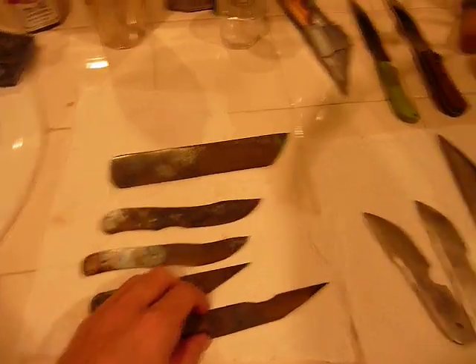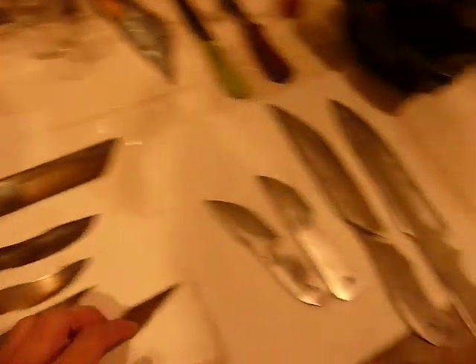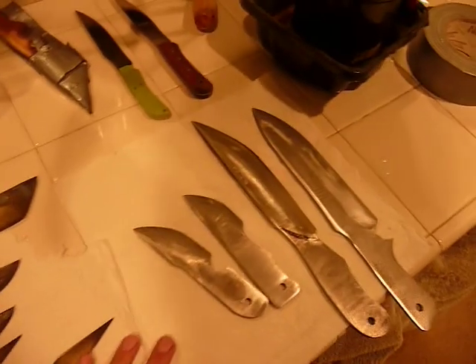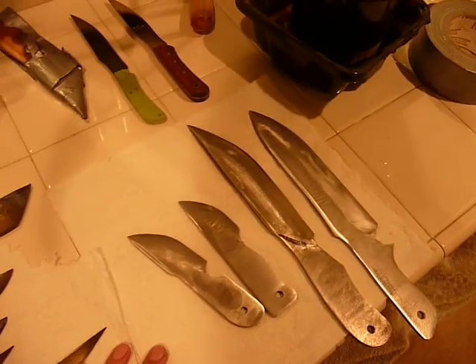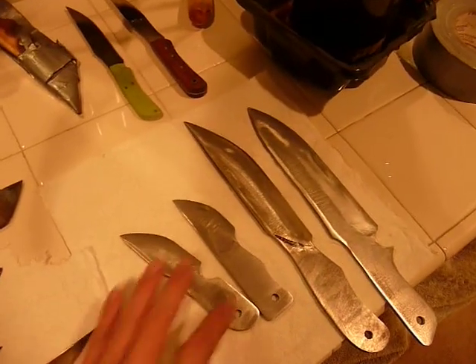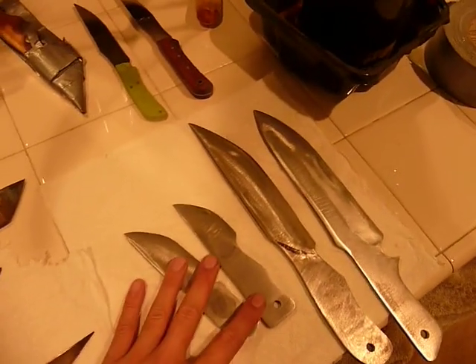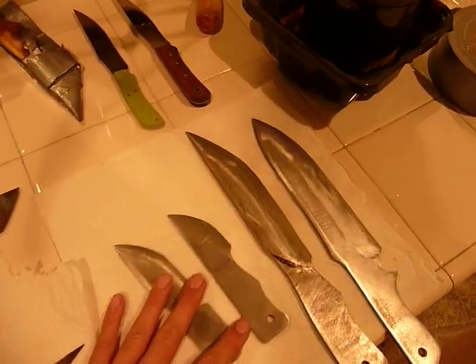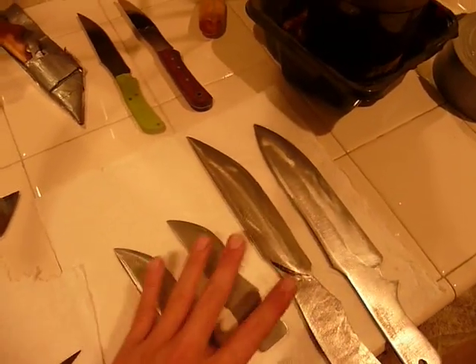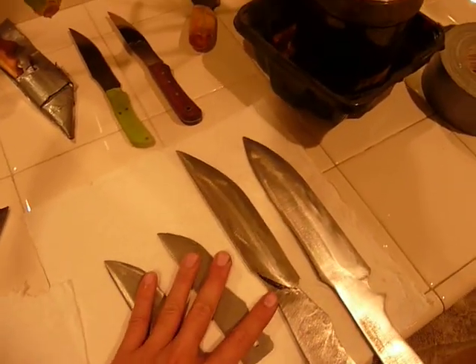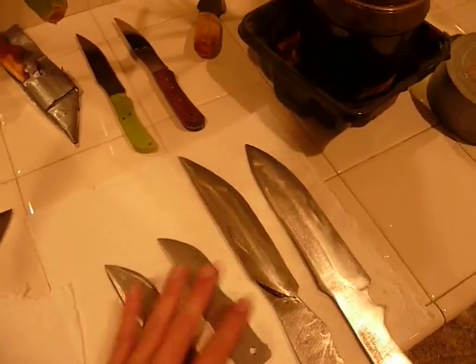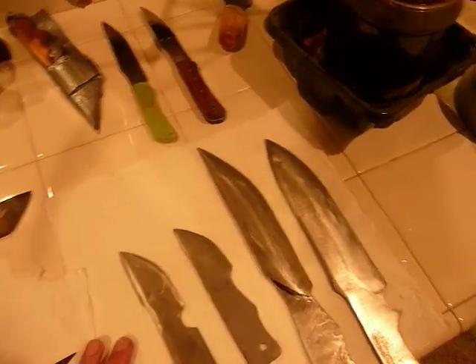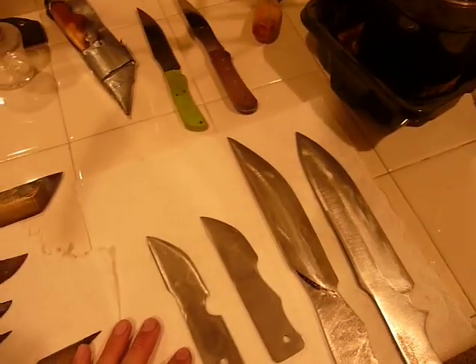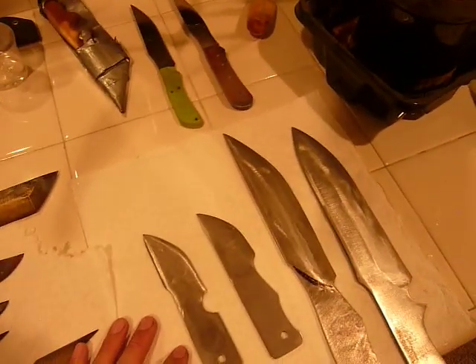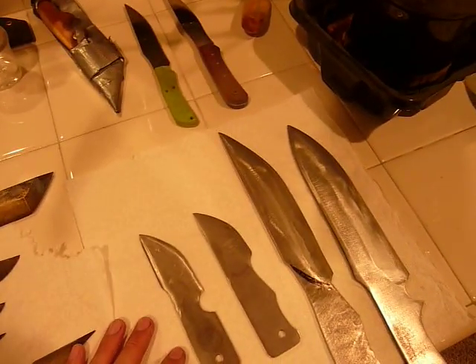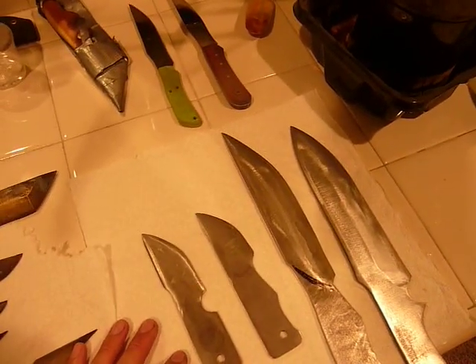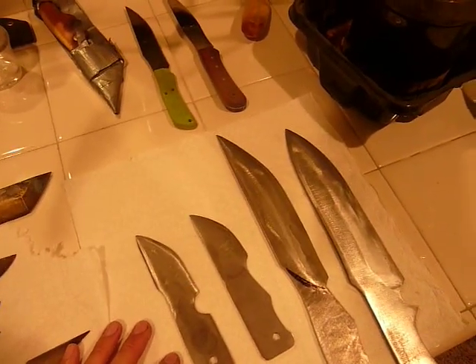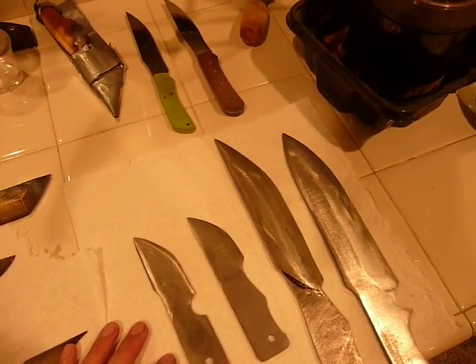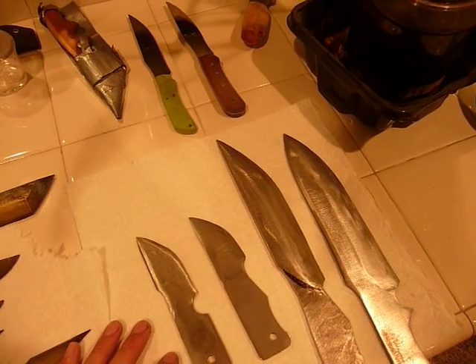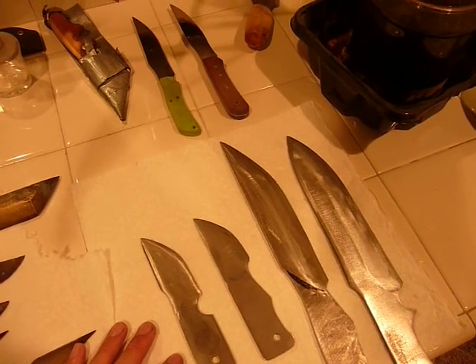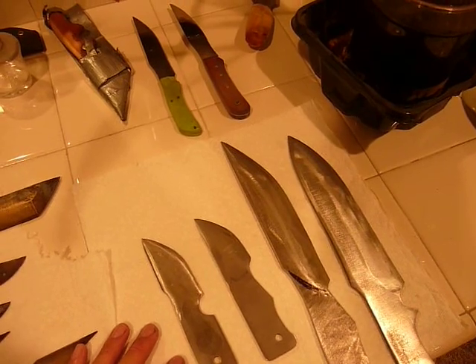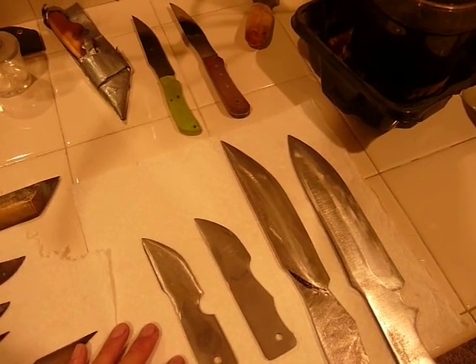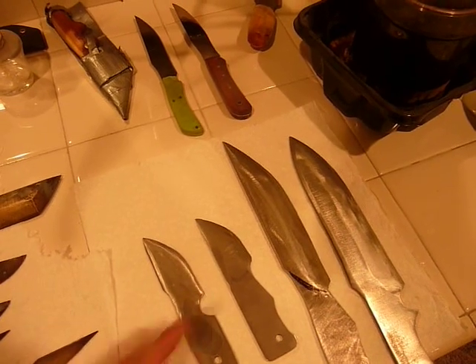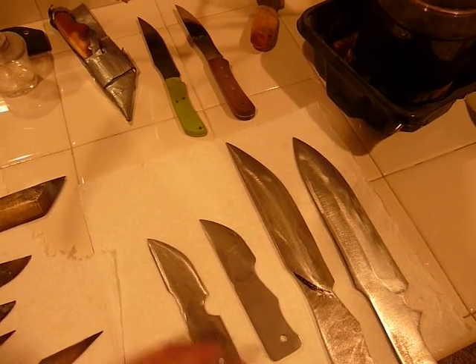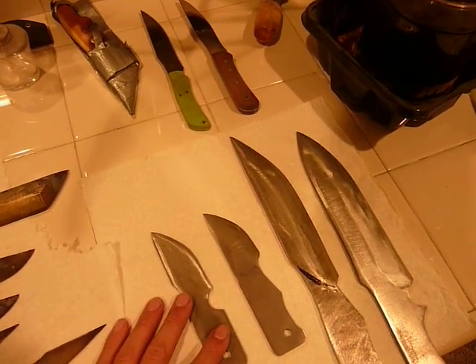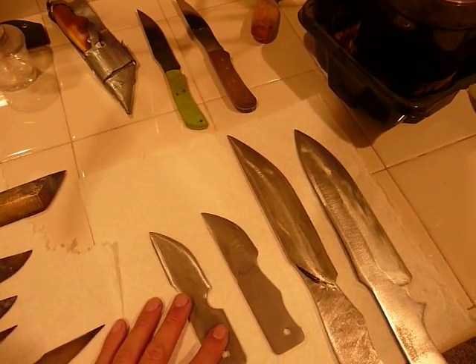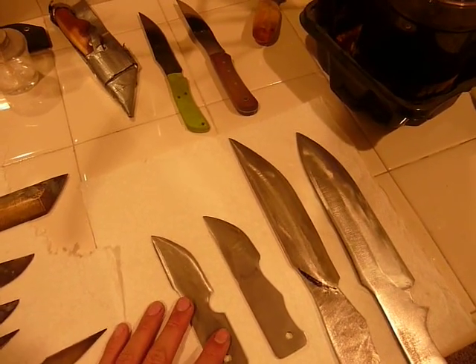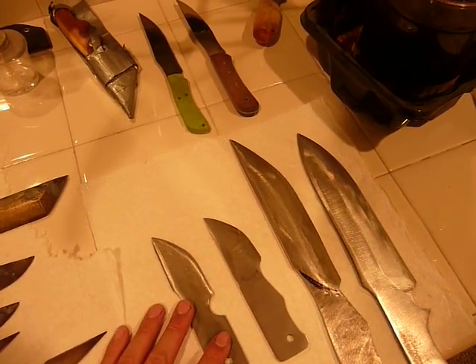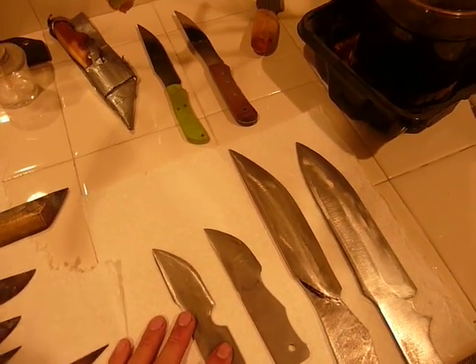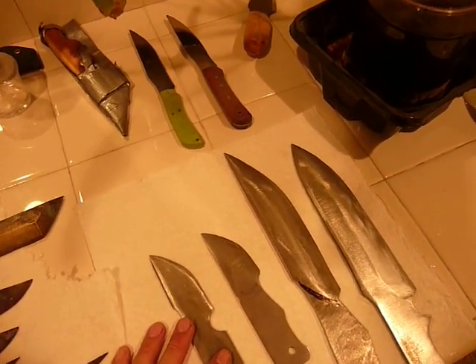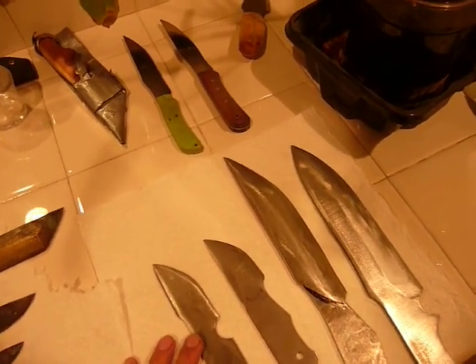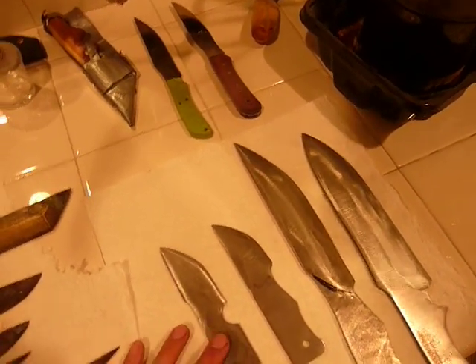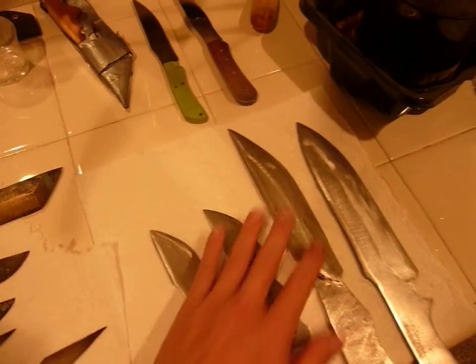I have my old 154cm blades here. I don't know how to heat treat these, so I'm still waiting. I have some more bar stock that I need to grind out before I send these out for heat treat.